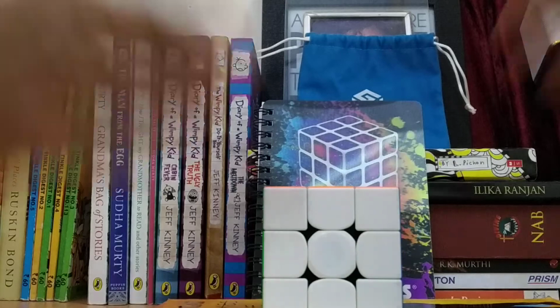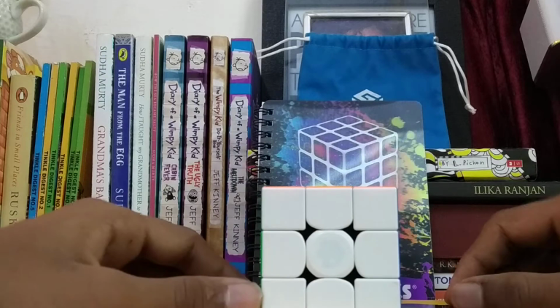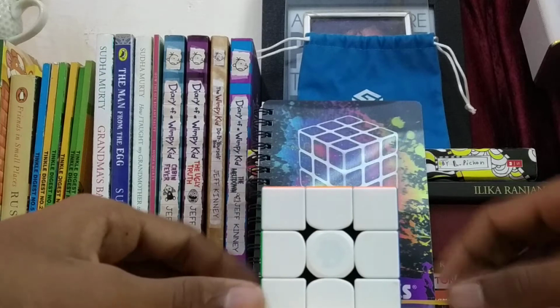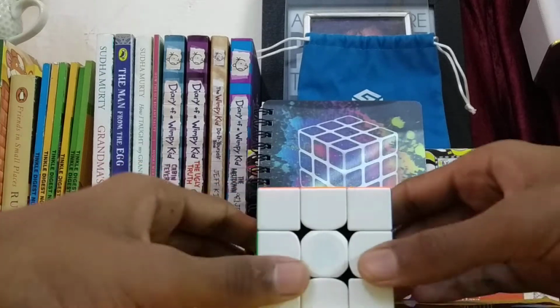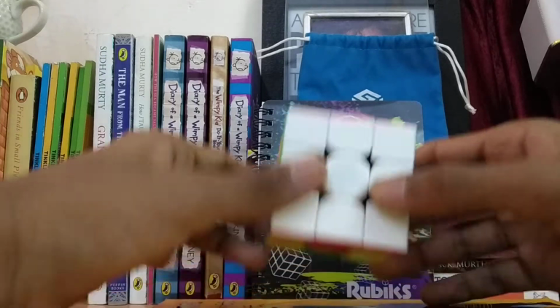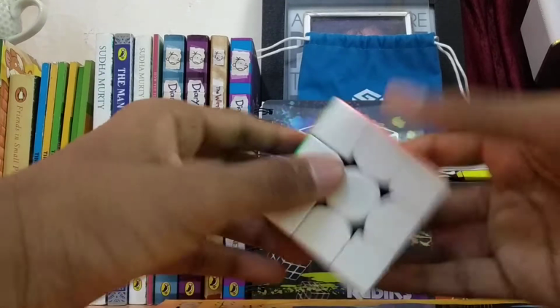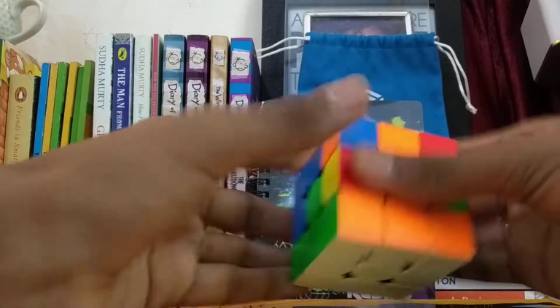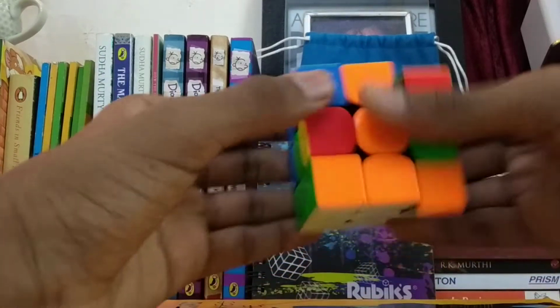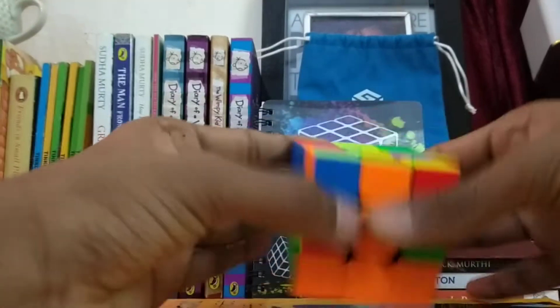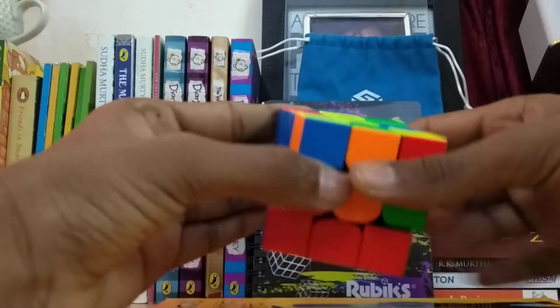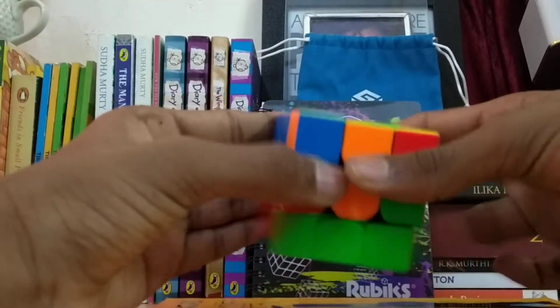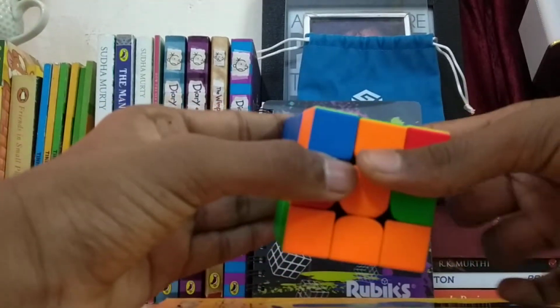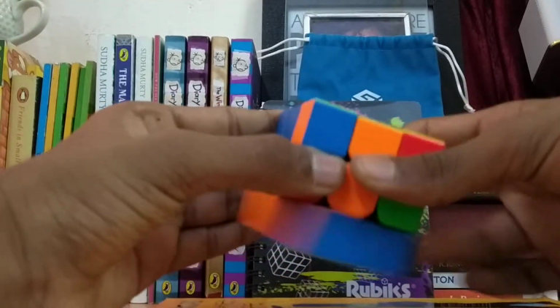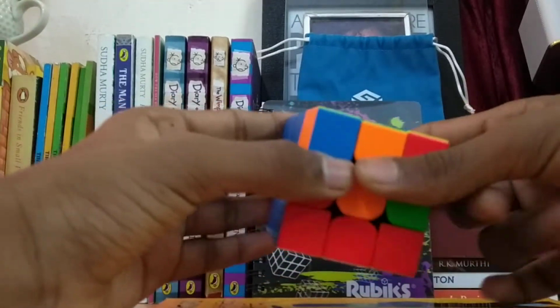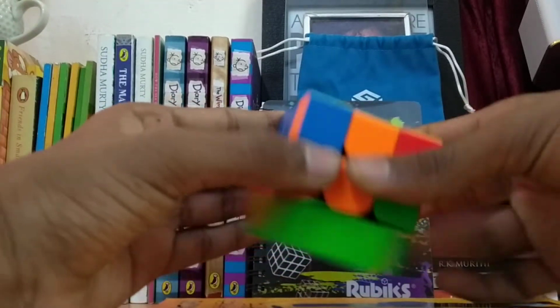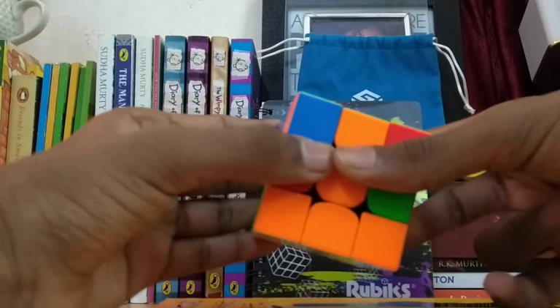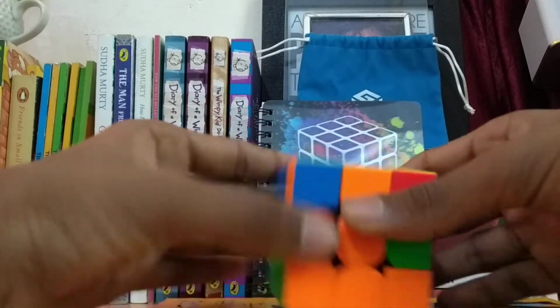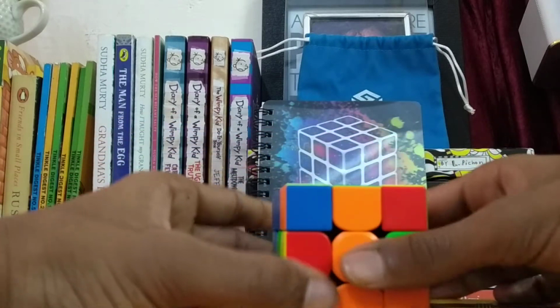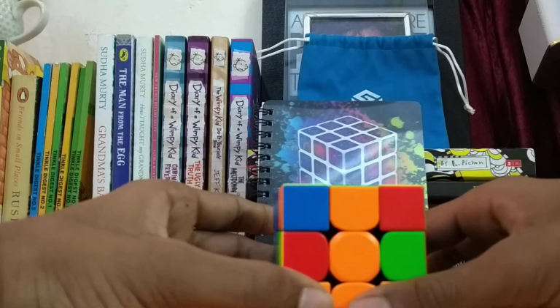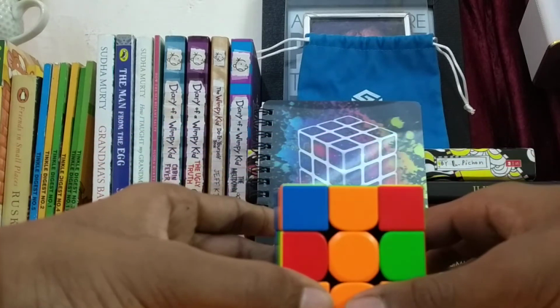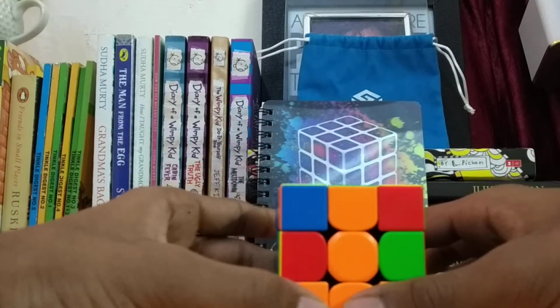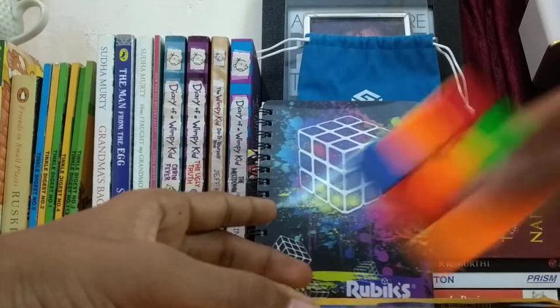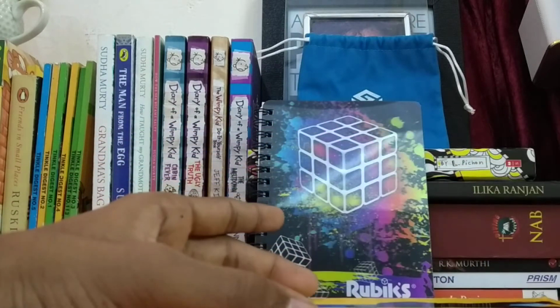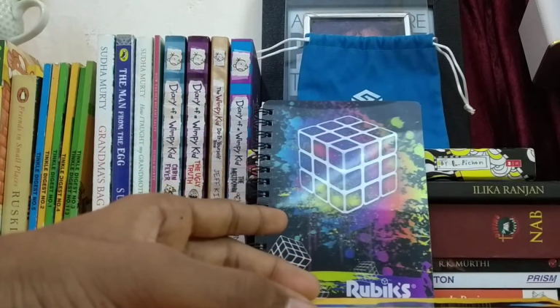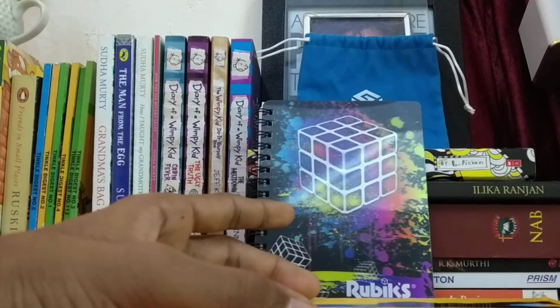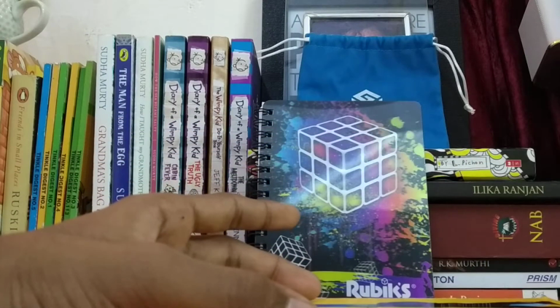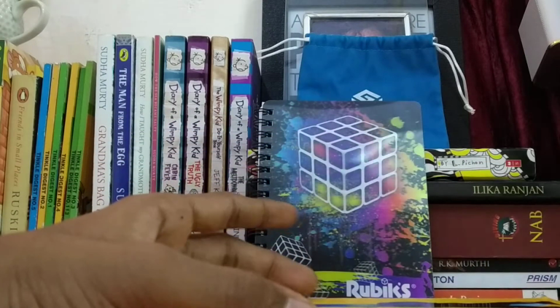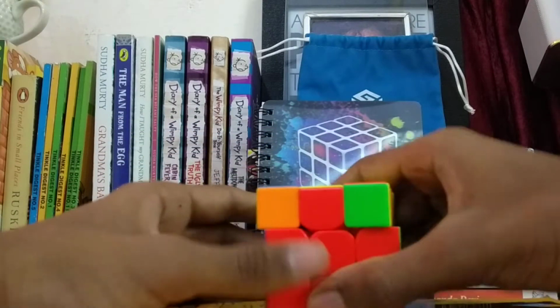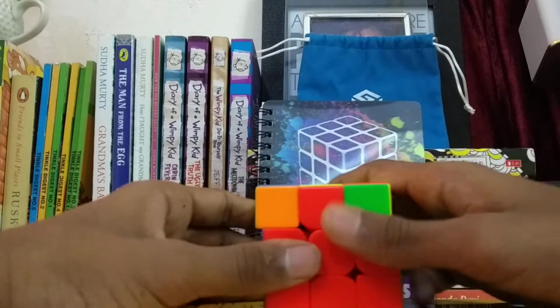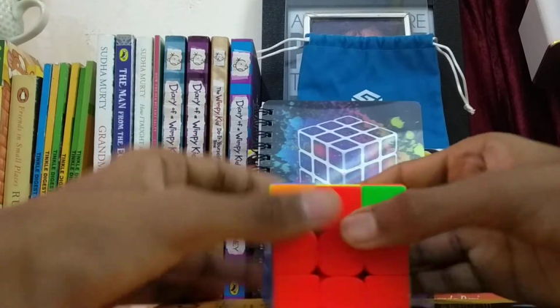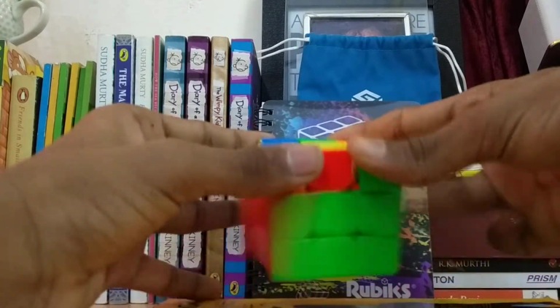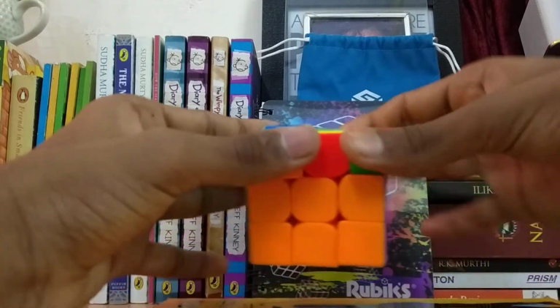Hello guys, last time we learnt how to do the first layer and today I am going to show you how to do the second one.